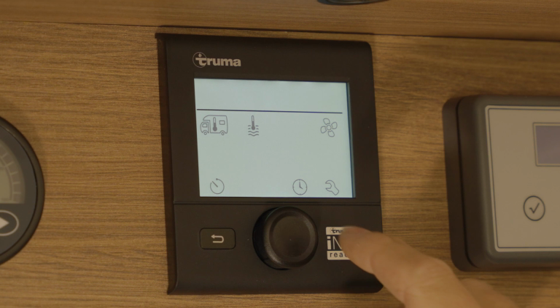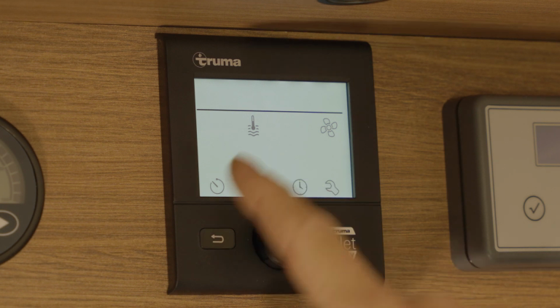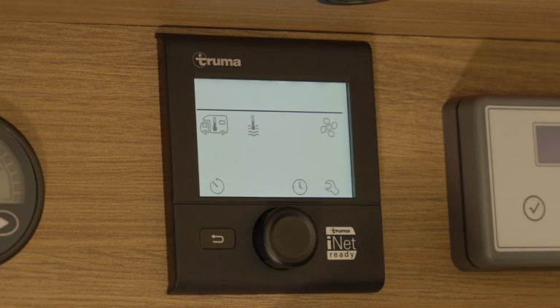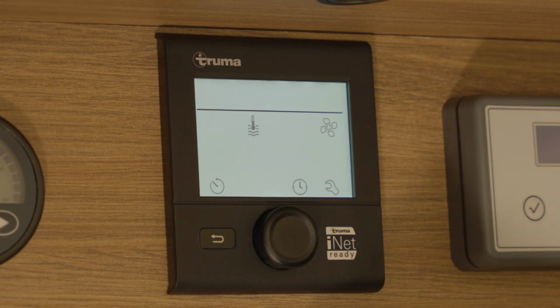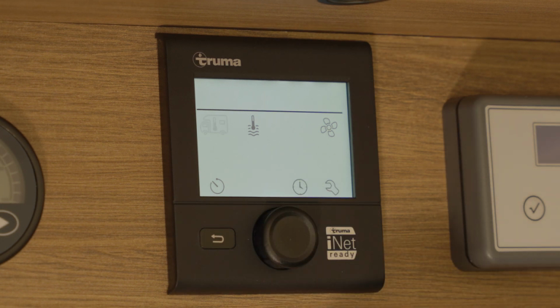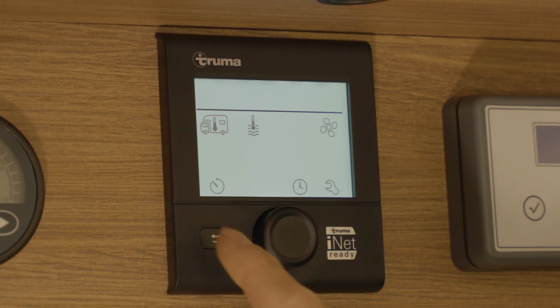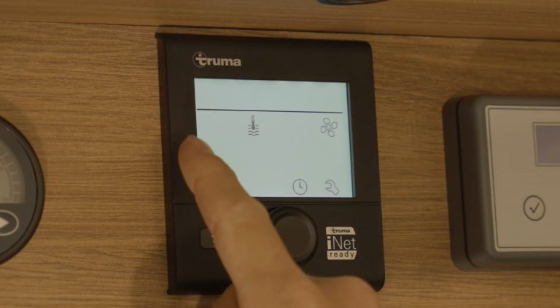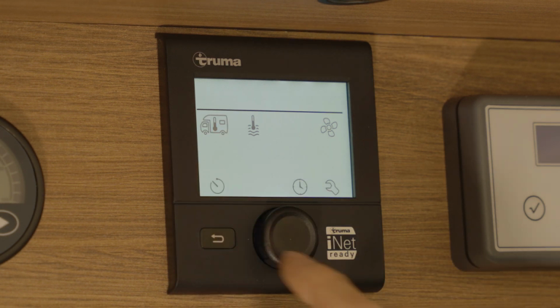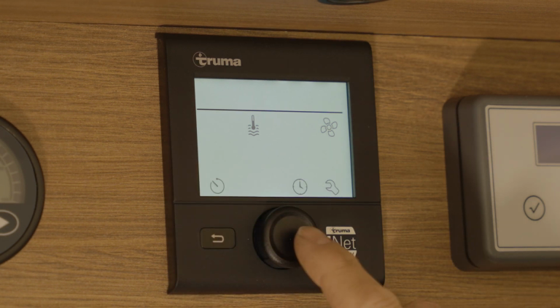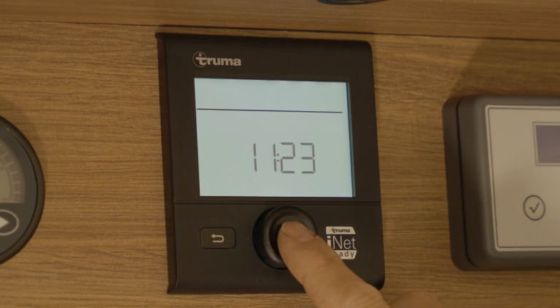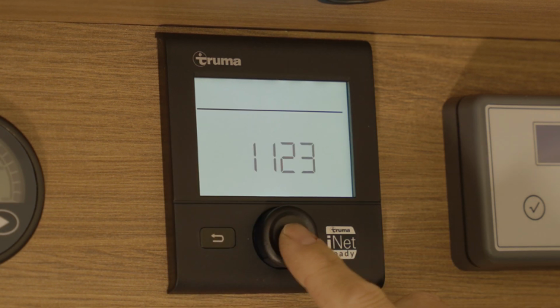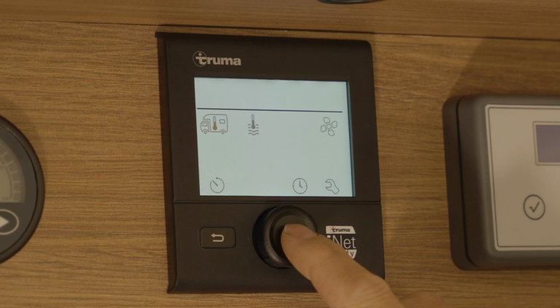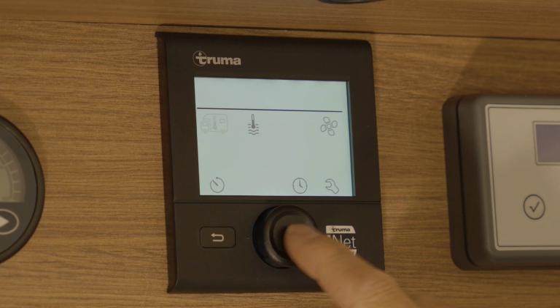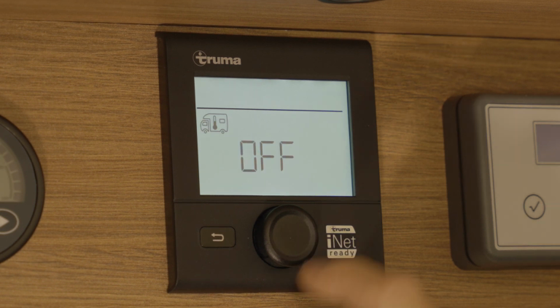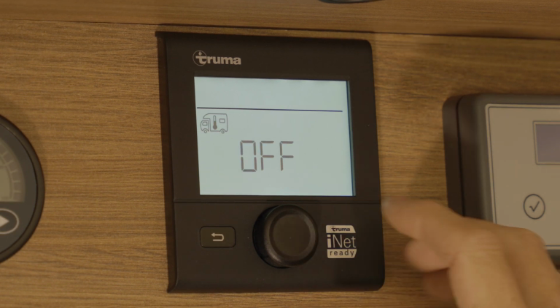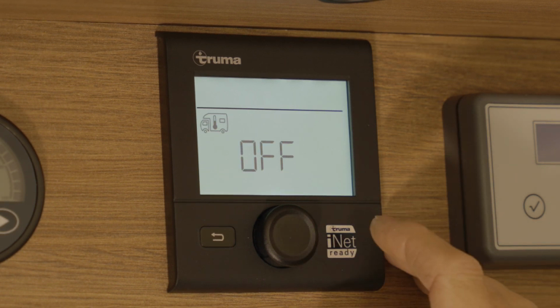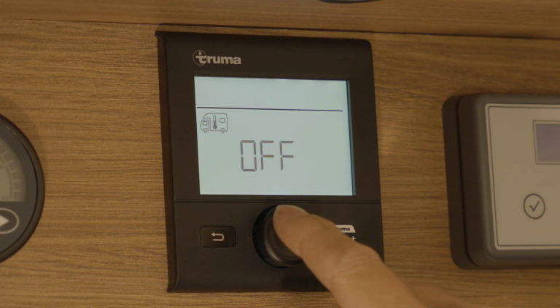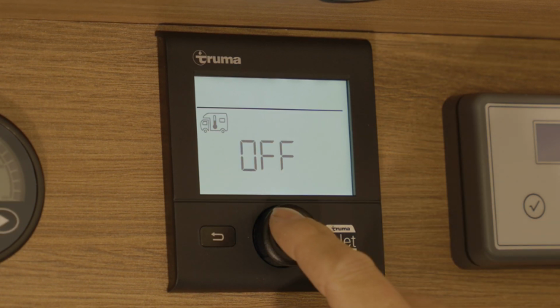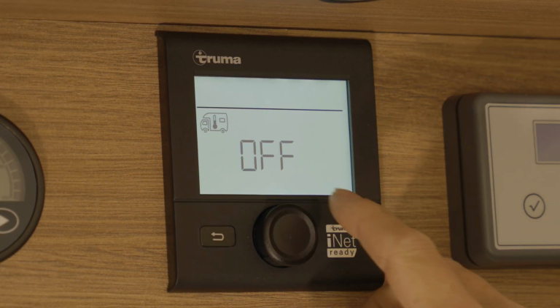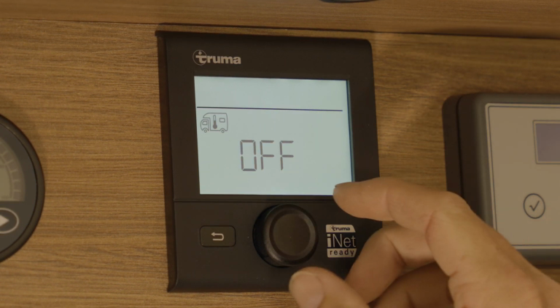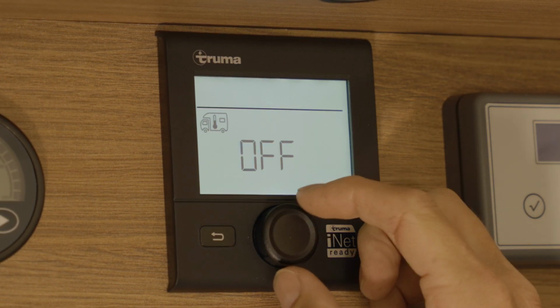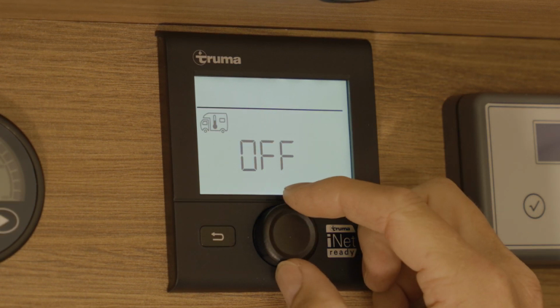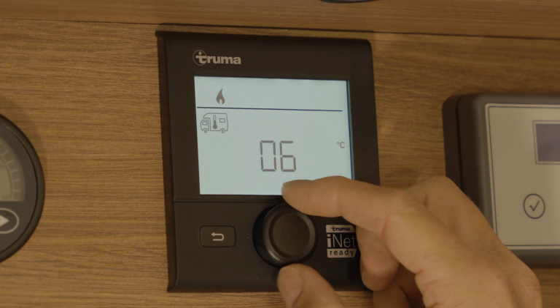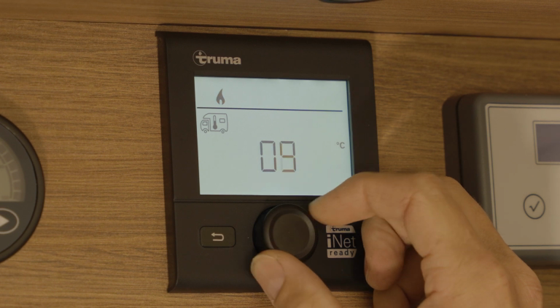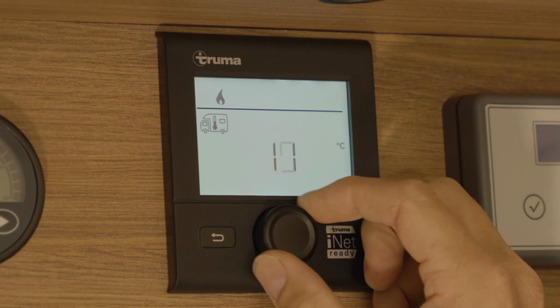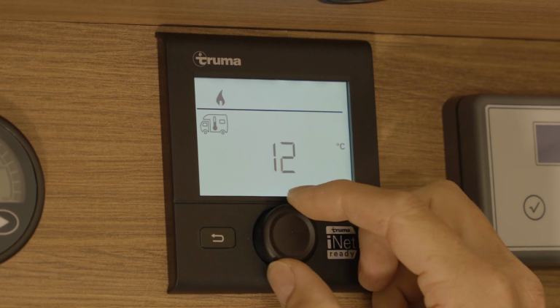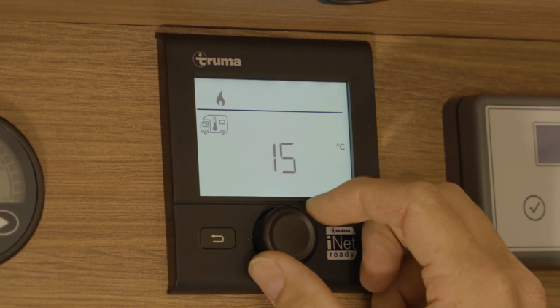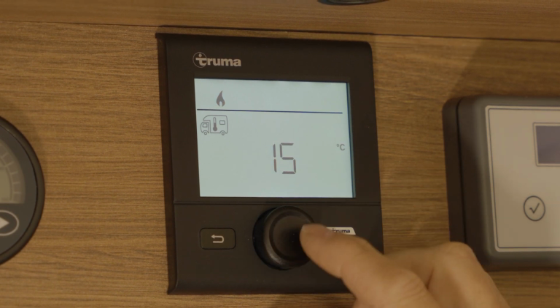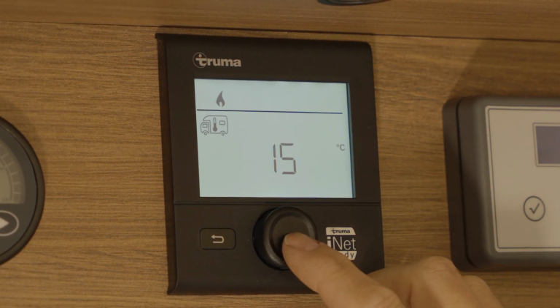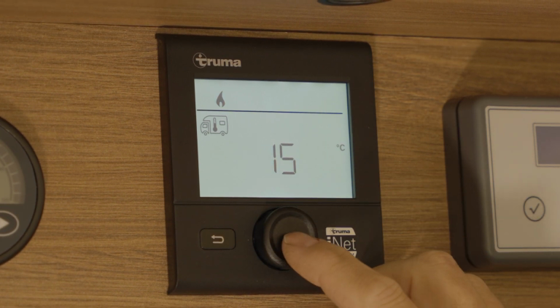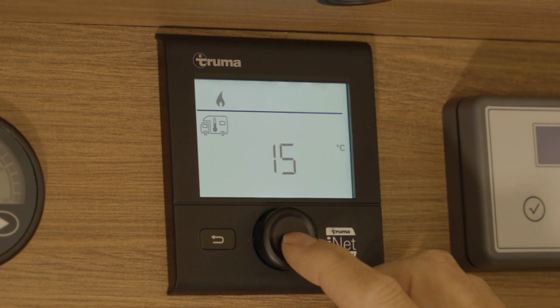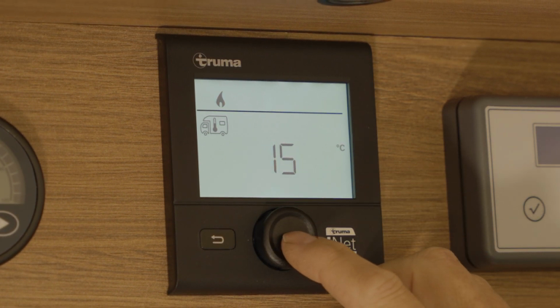The first icon you can see is the room heater. This is flashing. Press the rotary button to turn that on — it is currently turned off. Set your desired temperature, then press the rotary button to select.